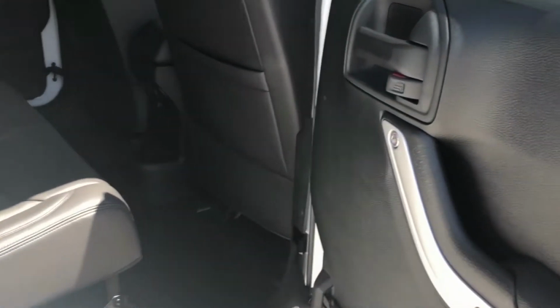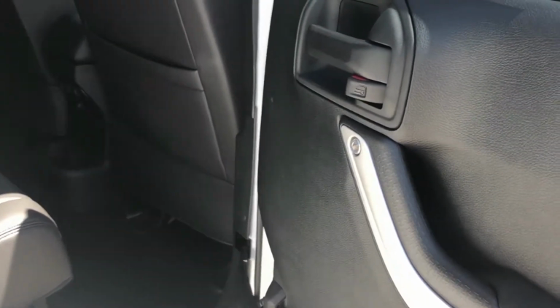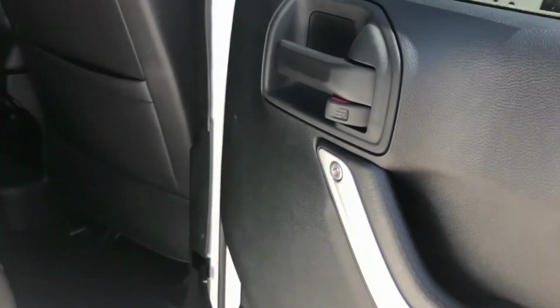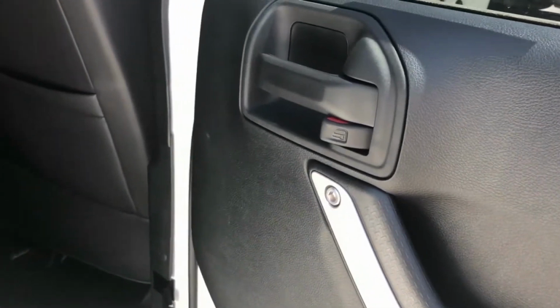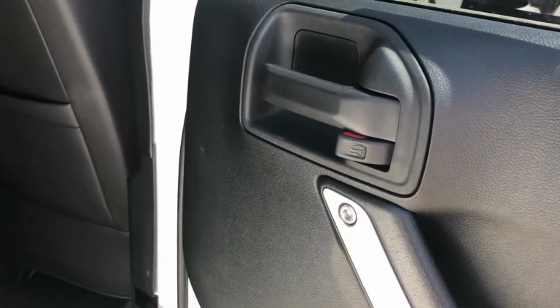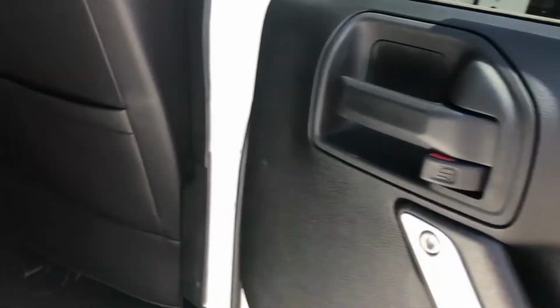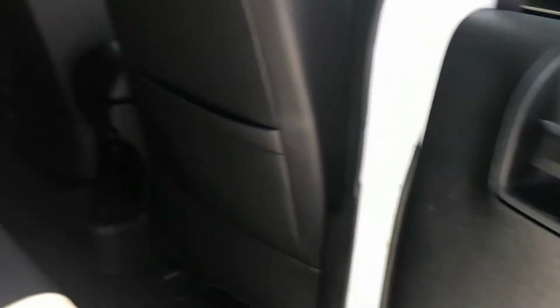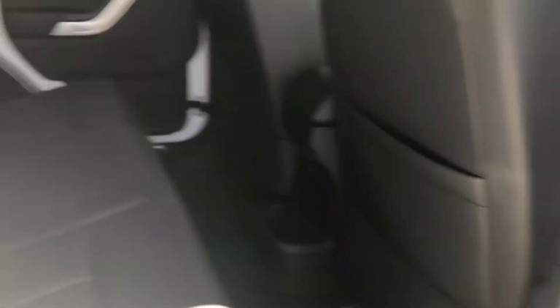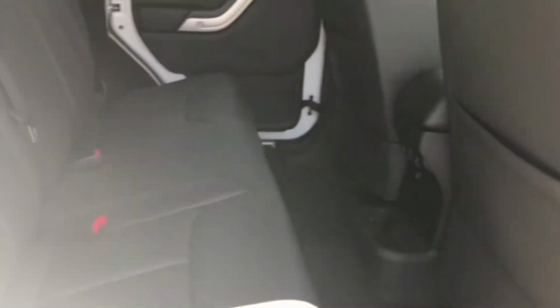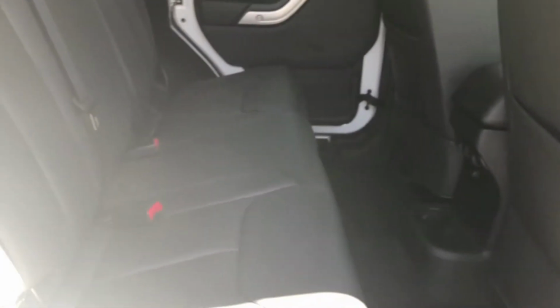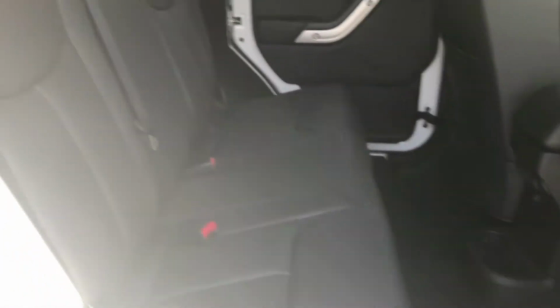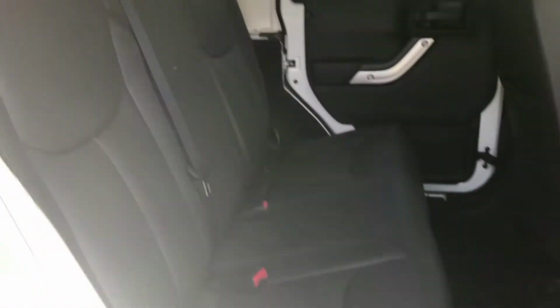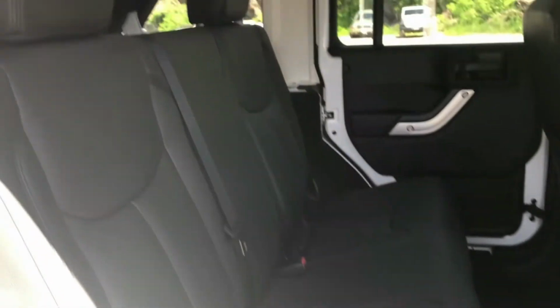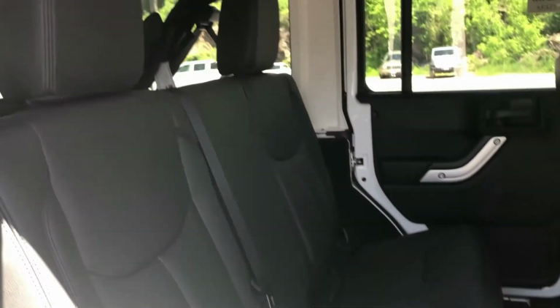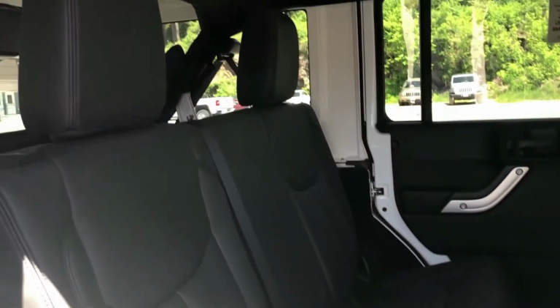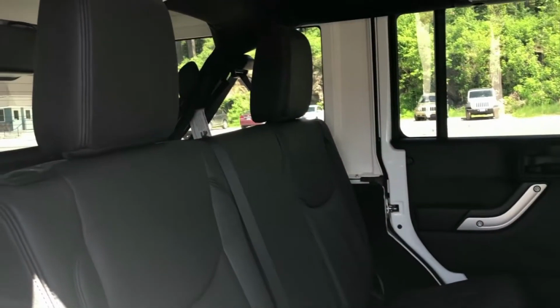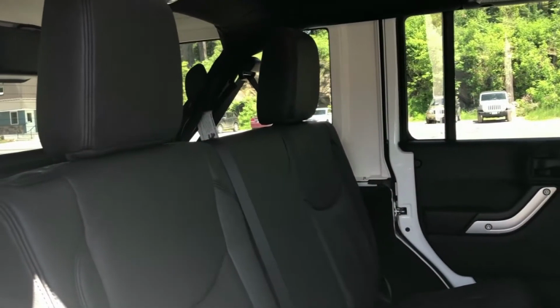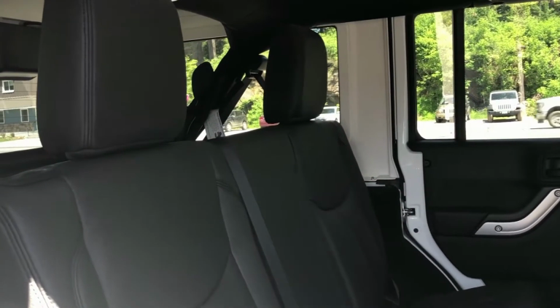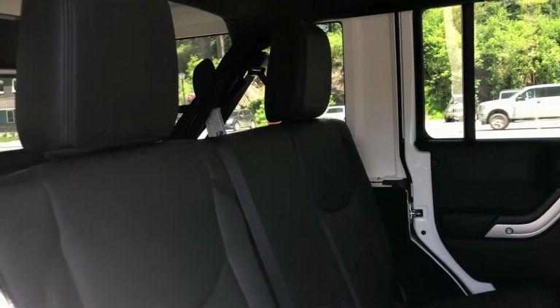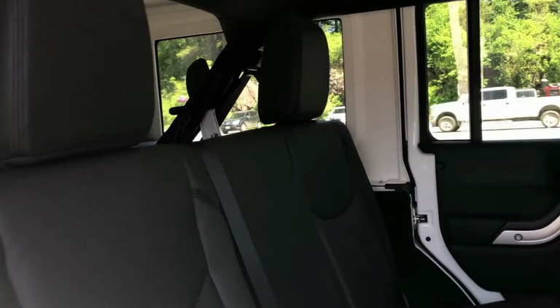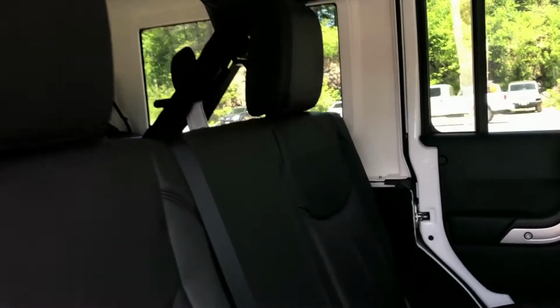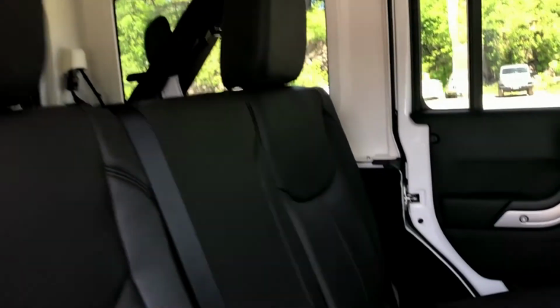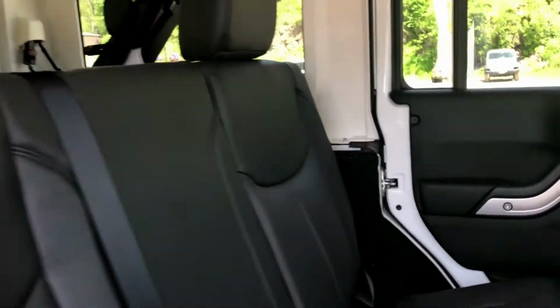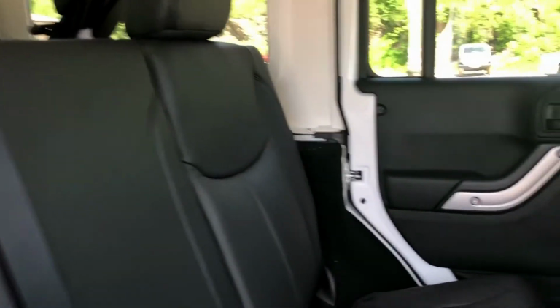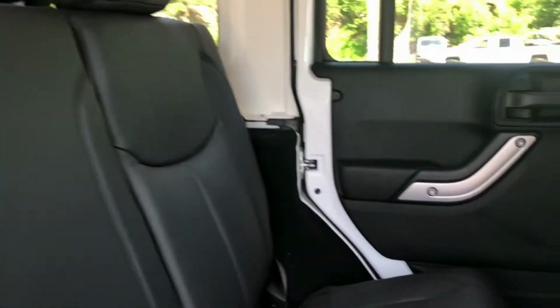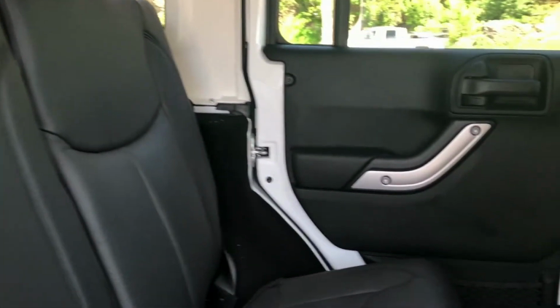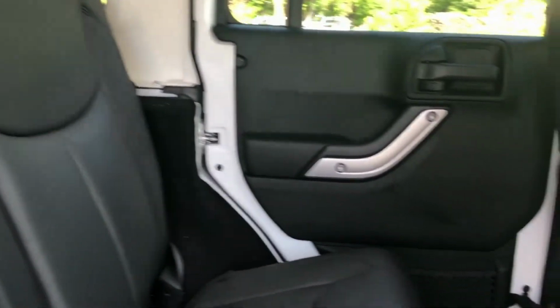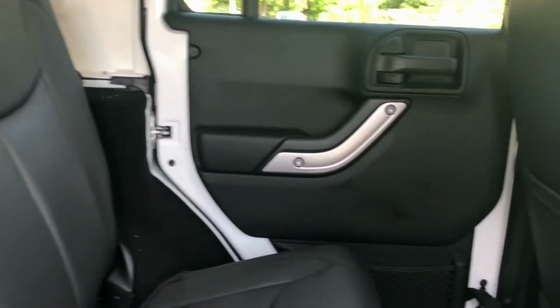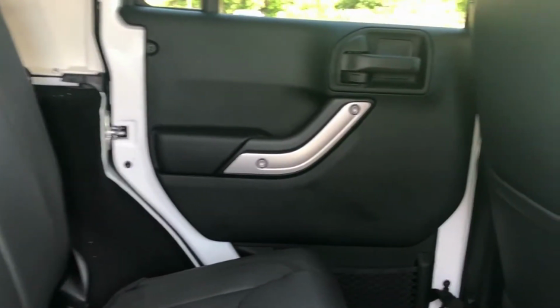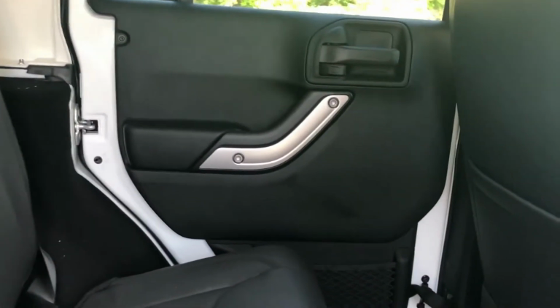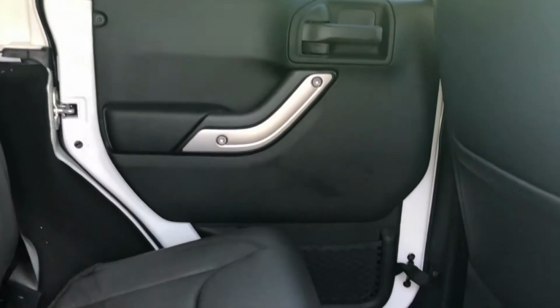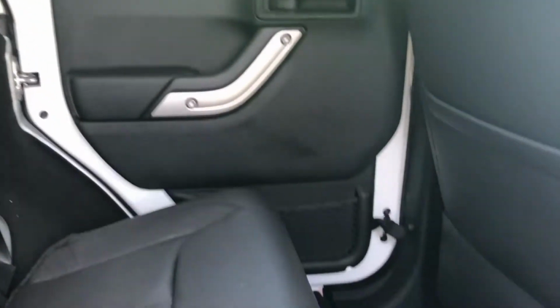When you bring your vehicle in for service, you can take advantage of our shuttle service. Or you can relax in our customer lounge with free refreshments, satellite TV, and free WiFi.